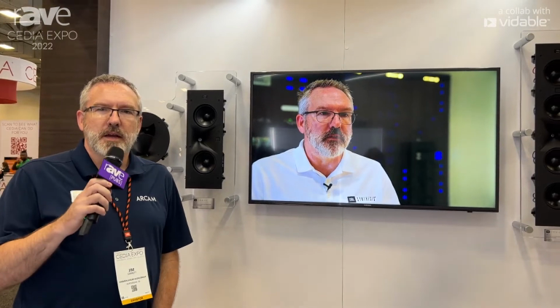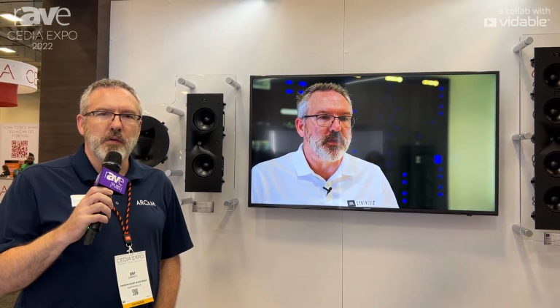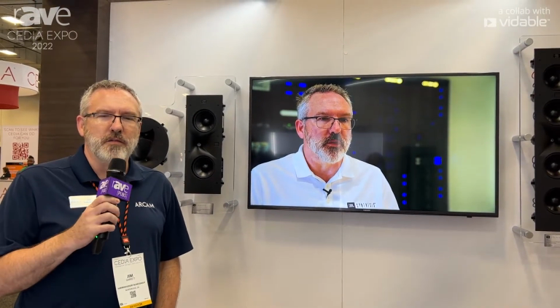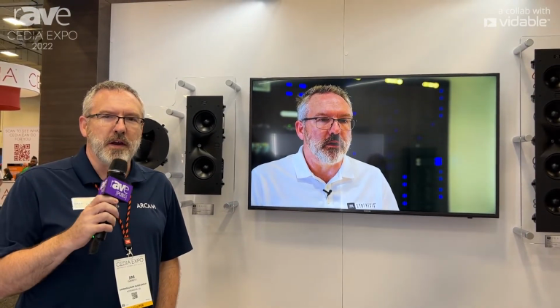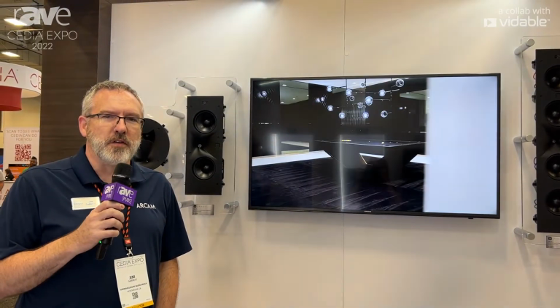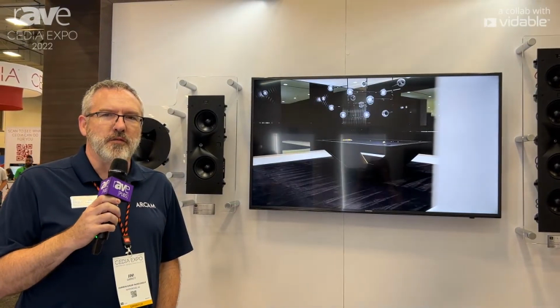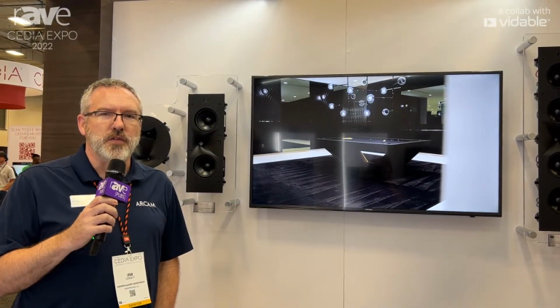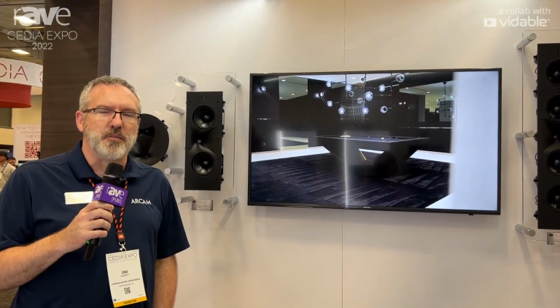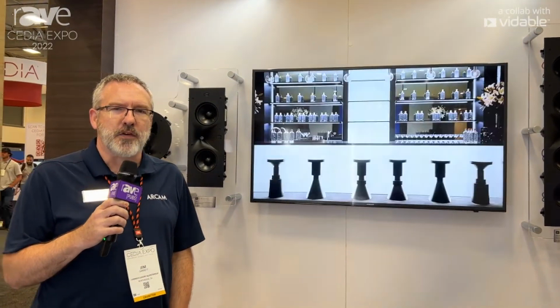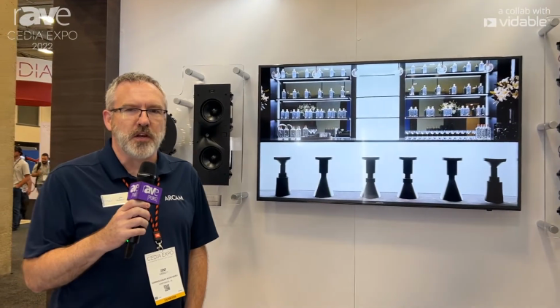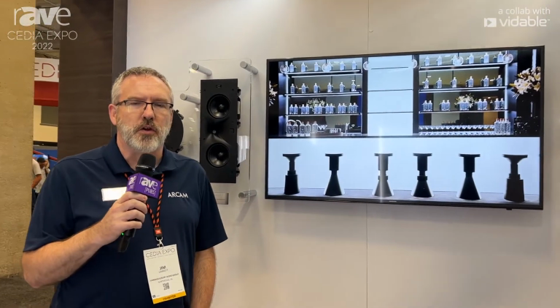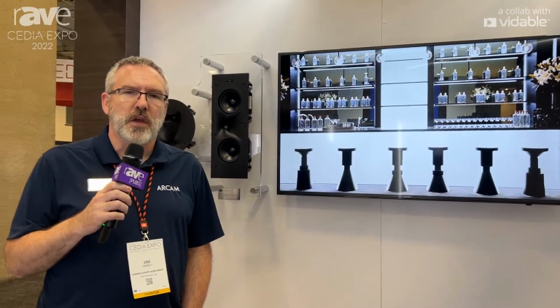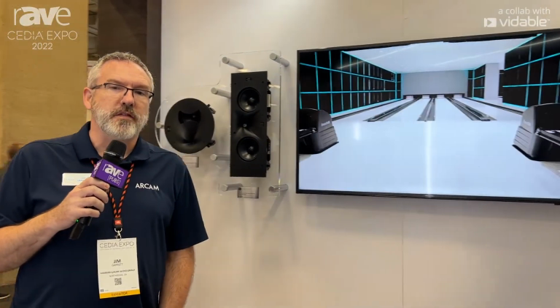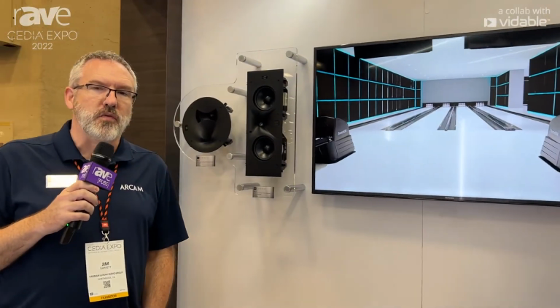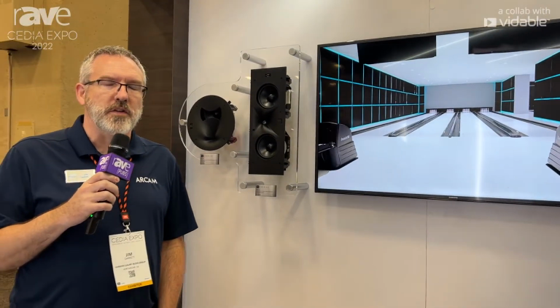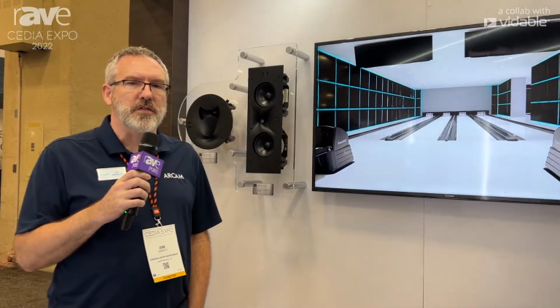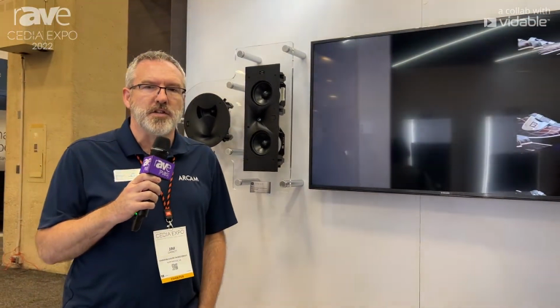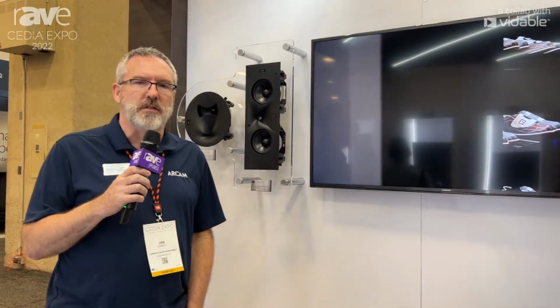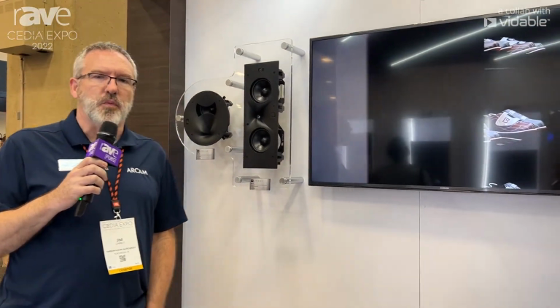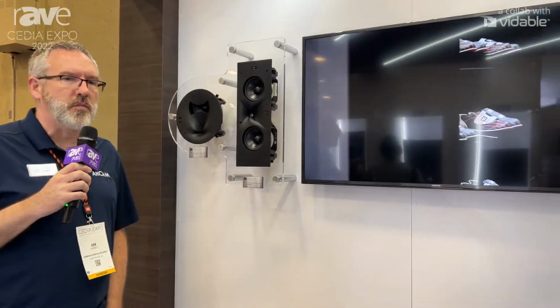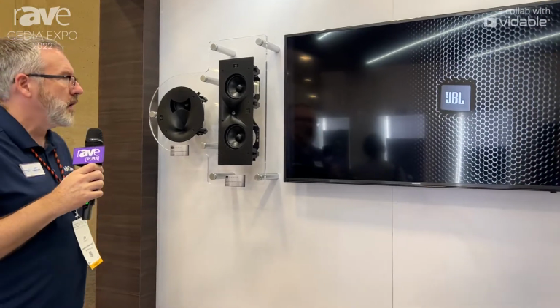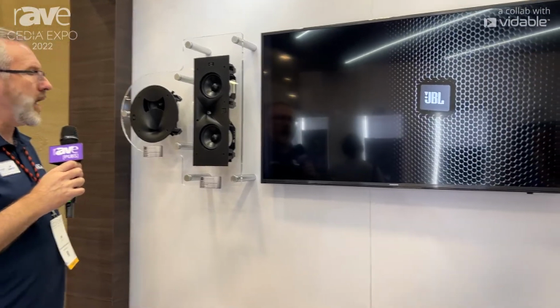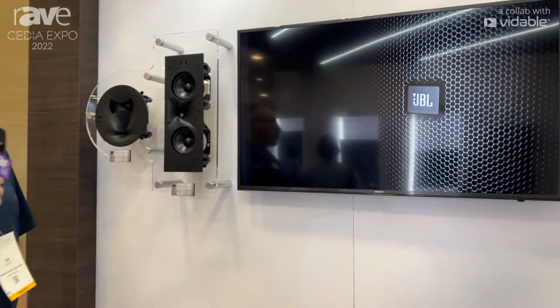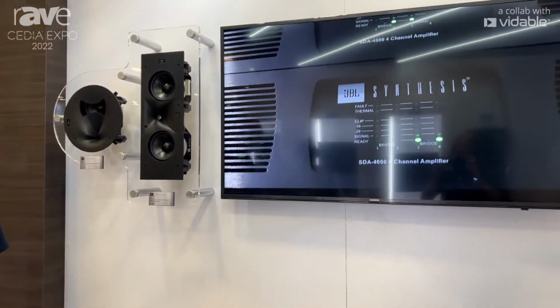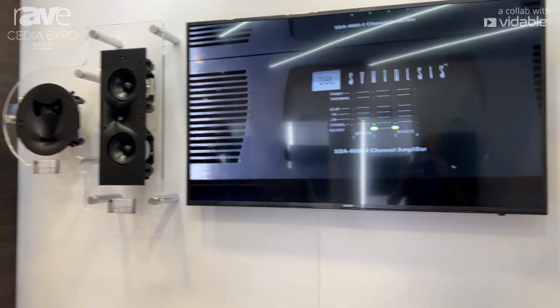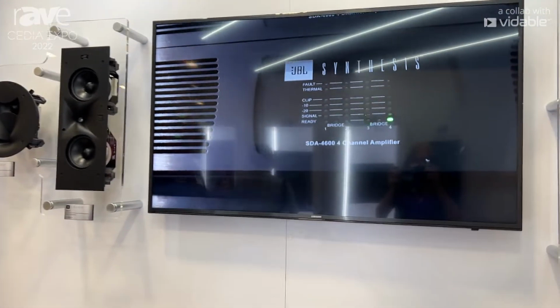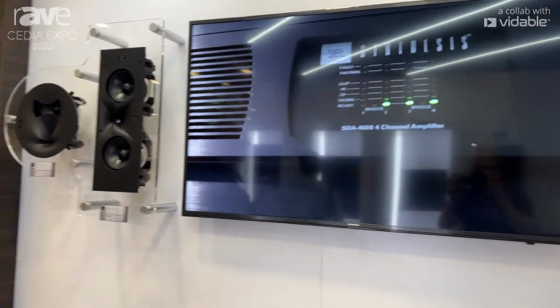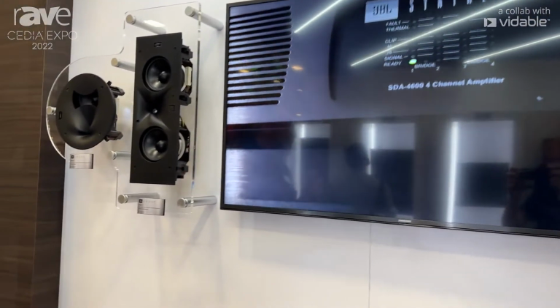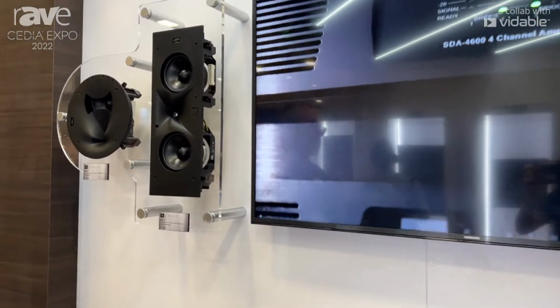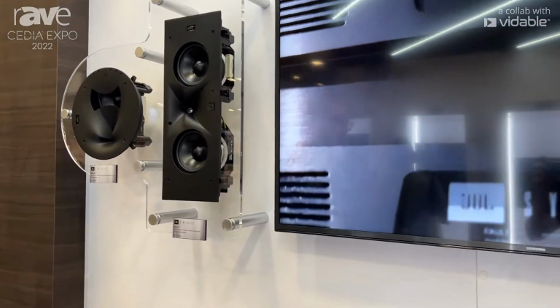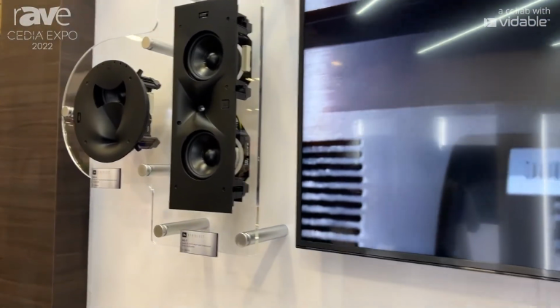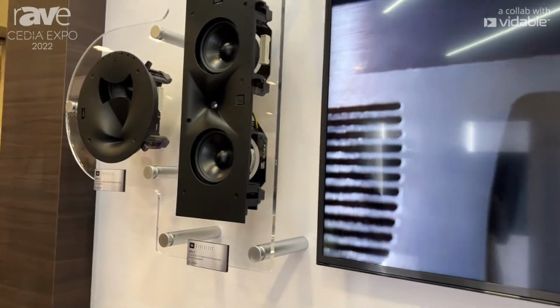Hello everyone, my name is Jim Garrett. I'm Senior Director of Product Strategy and Planning for the Harman Luxury Audio Group. We're at CEDIA 2022, standing in the JBL Synthesis portion of the booth, and I am next to the new in-wall and ceiling products that are part of the Synthesis Custom loudspeaker range.